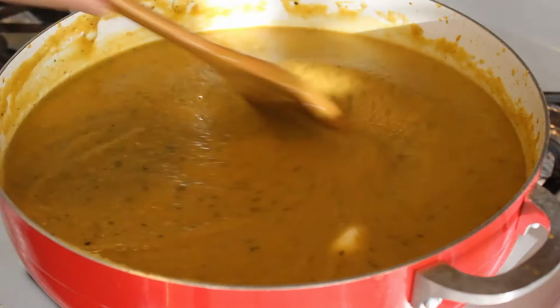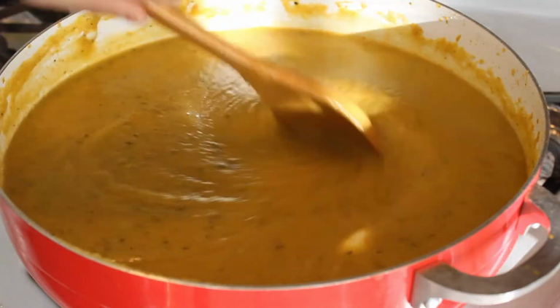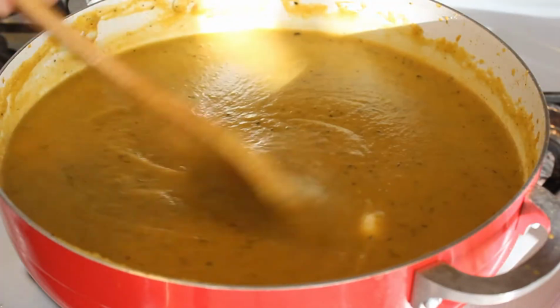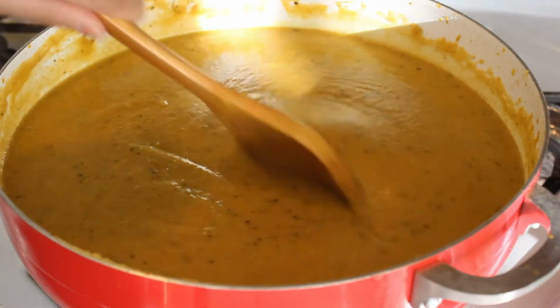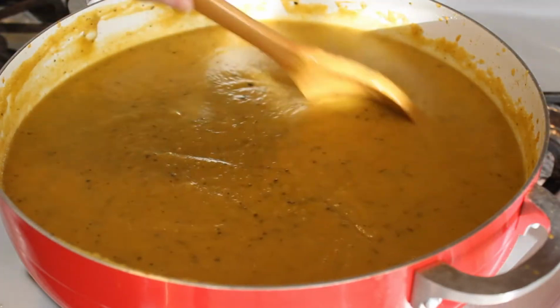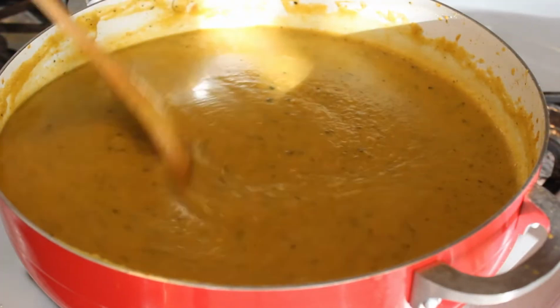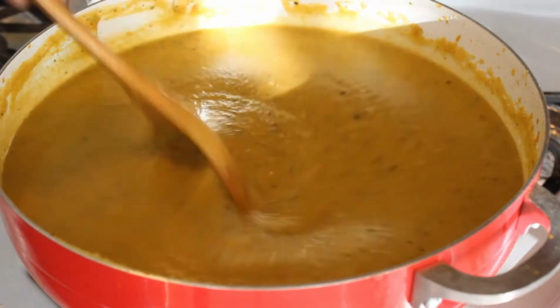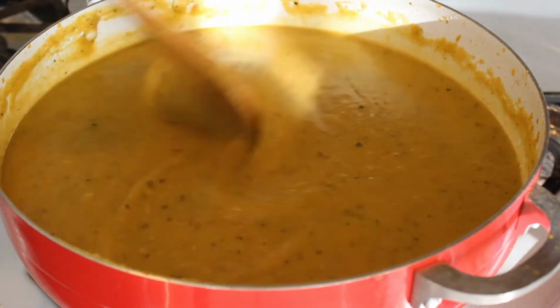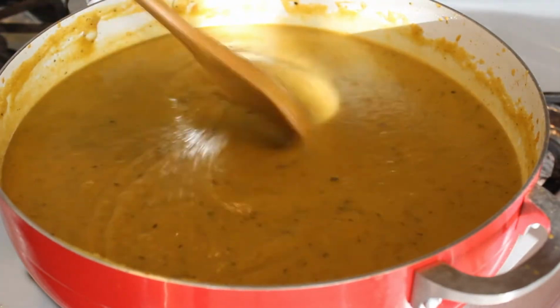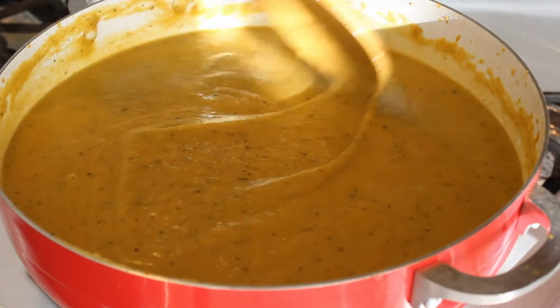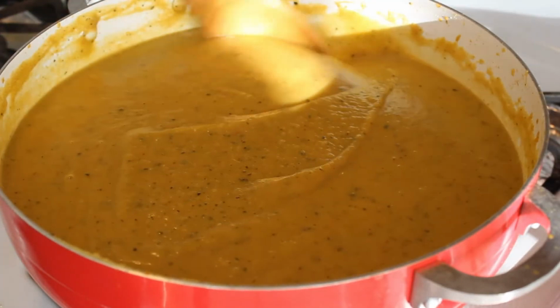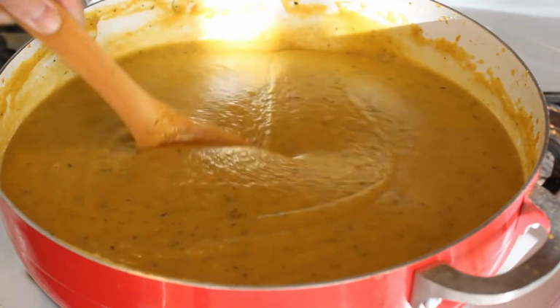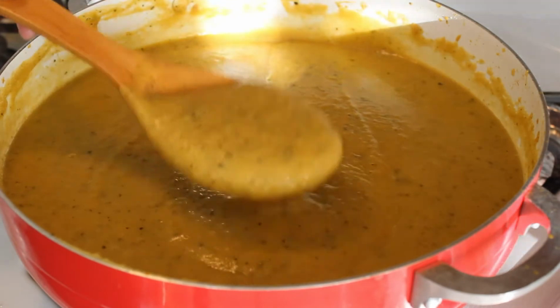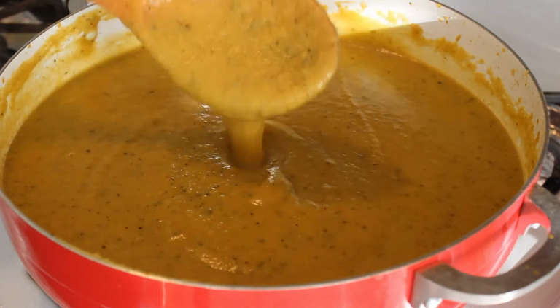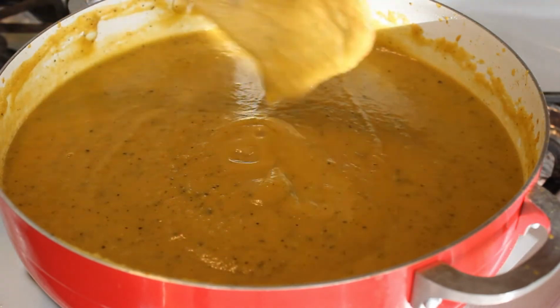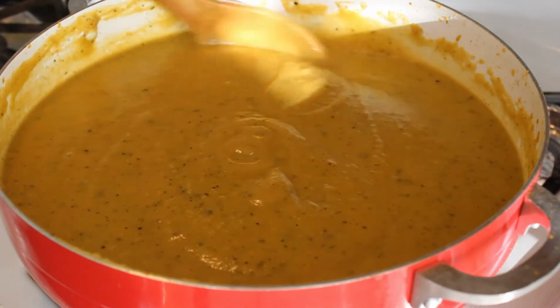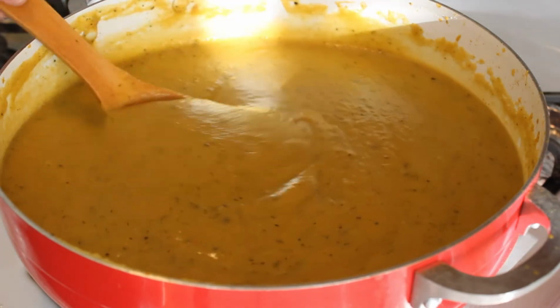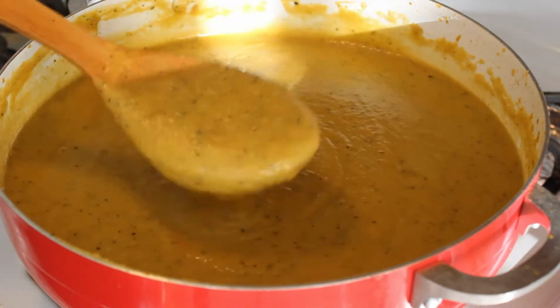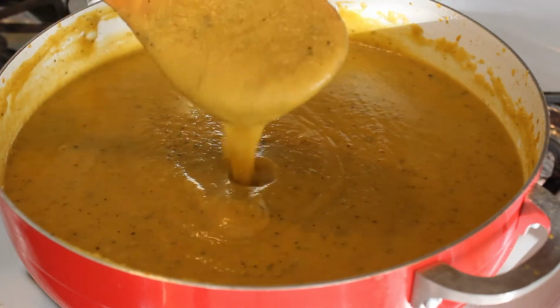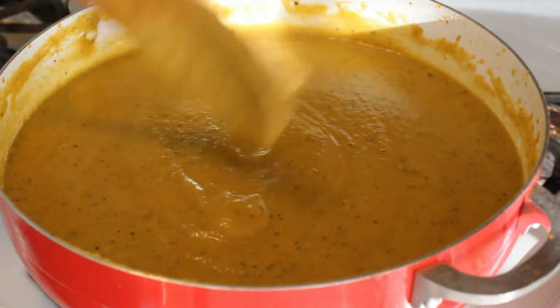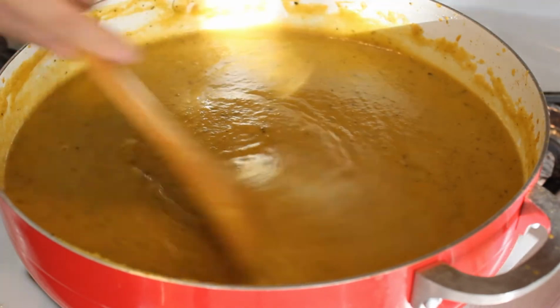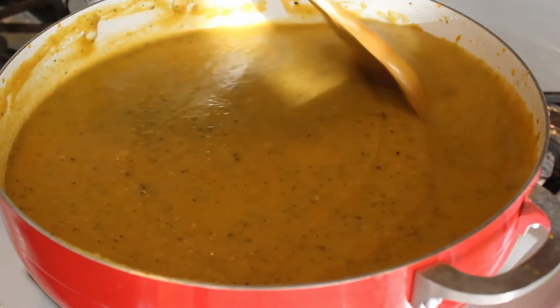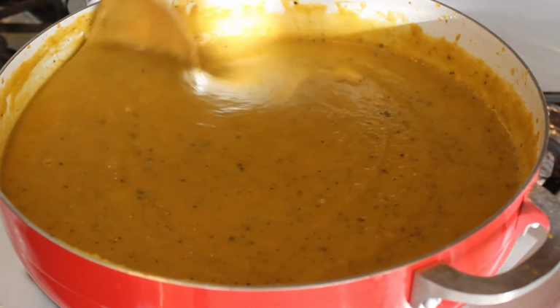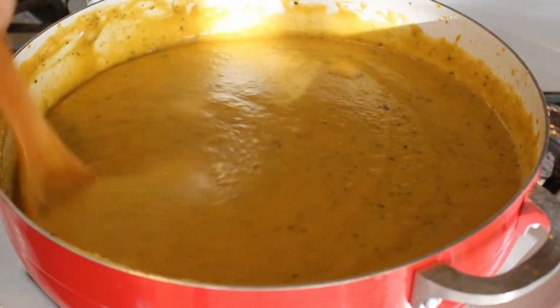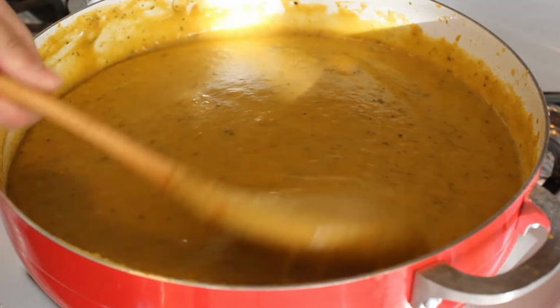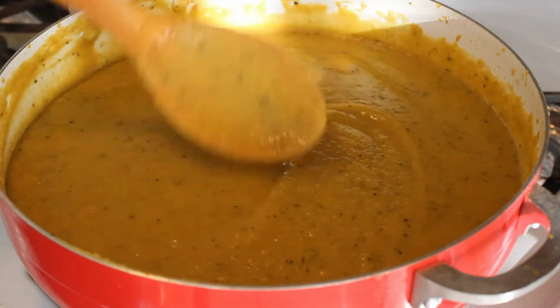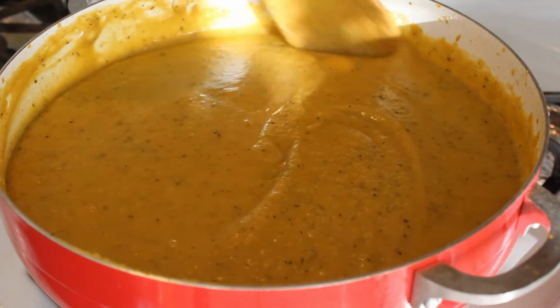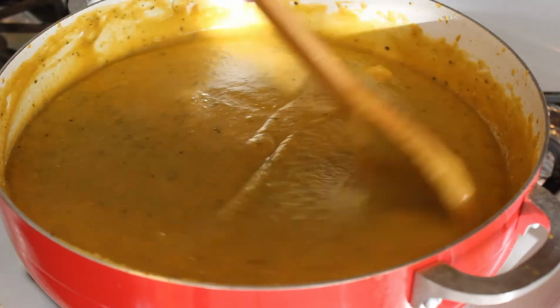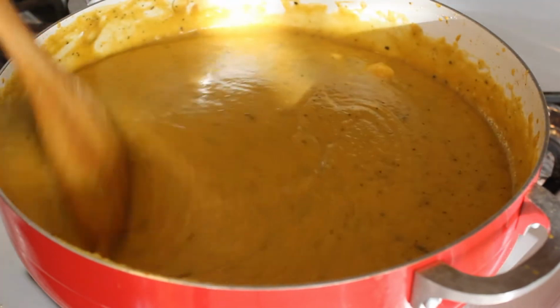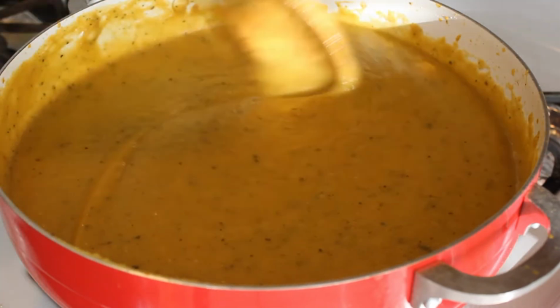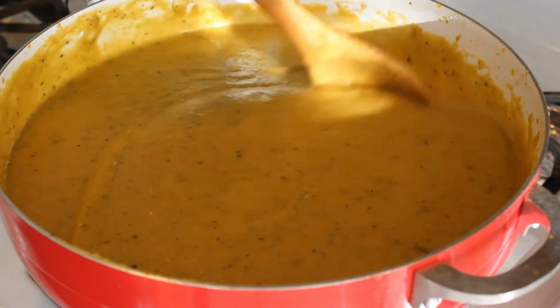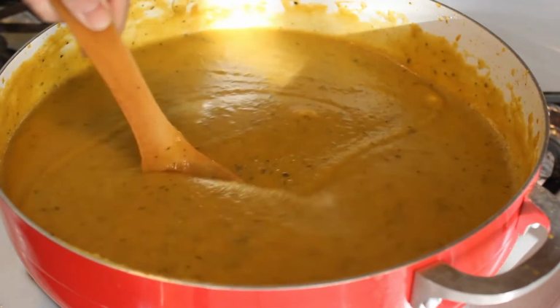What's up guys and welcome back to my channel. As the season changes, nothing beats having a nice warm bowl of soup on a cold autumn day. Today, I'll be showing you how to make my spicy pumpkin soup. This recipe is easy and can be adjusted to your liking.